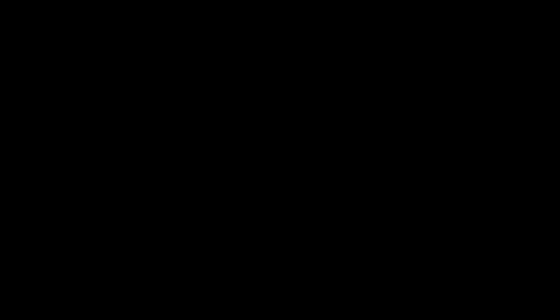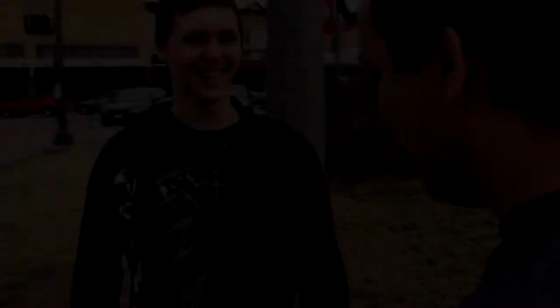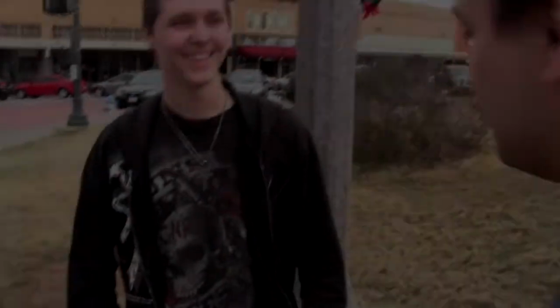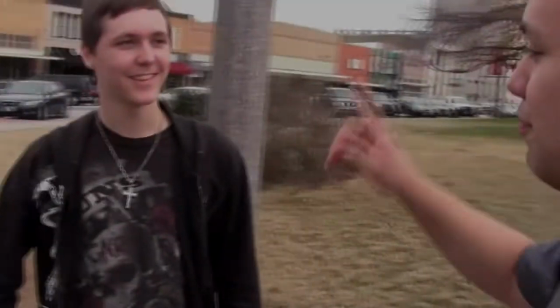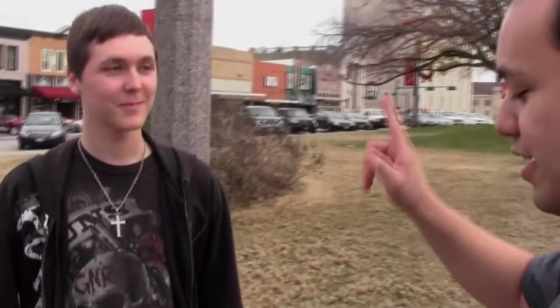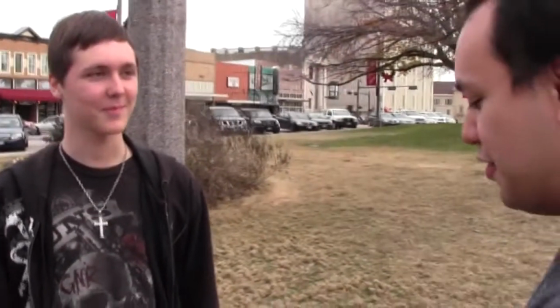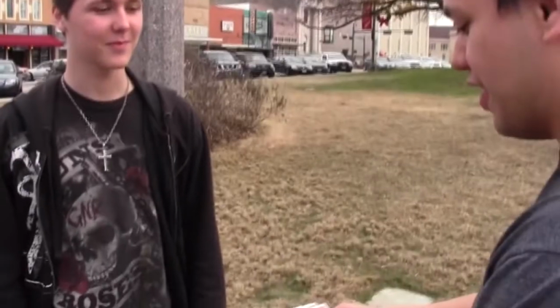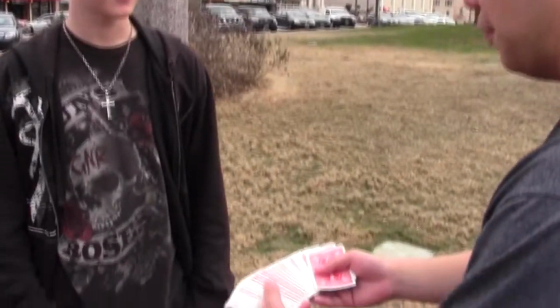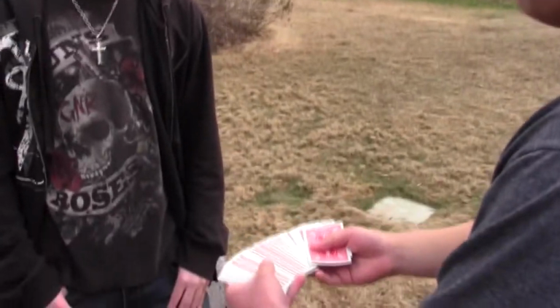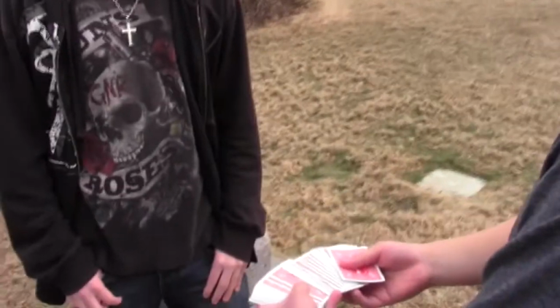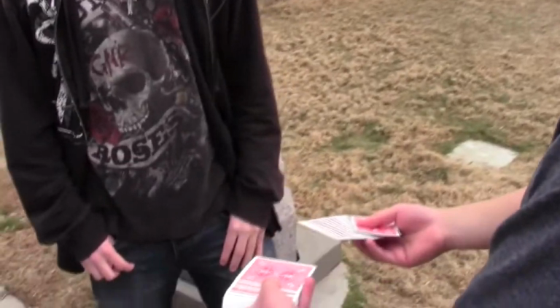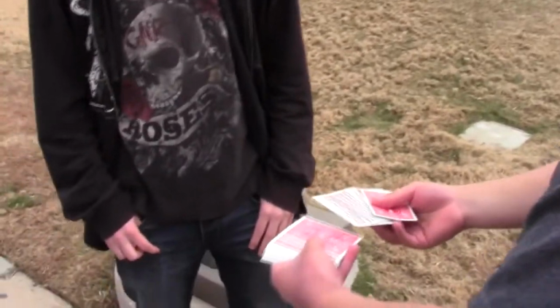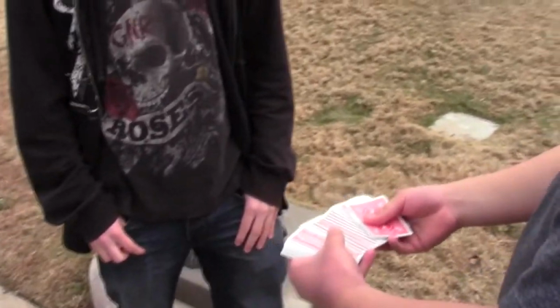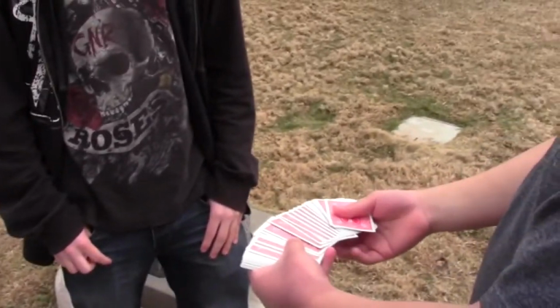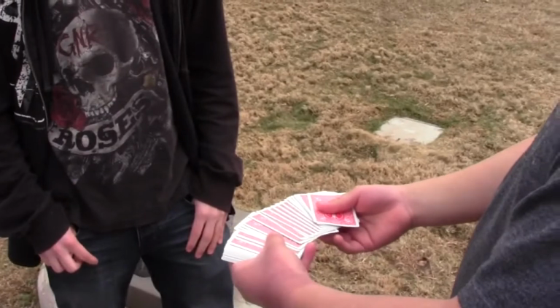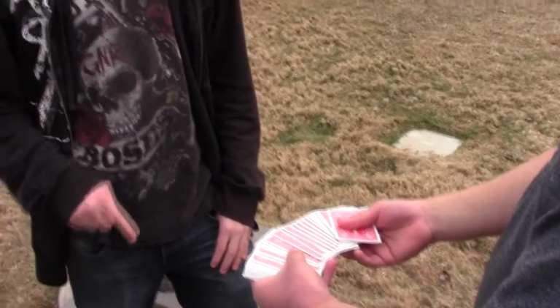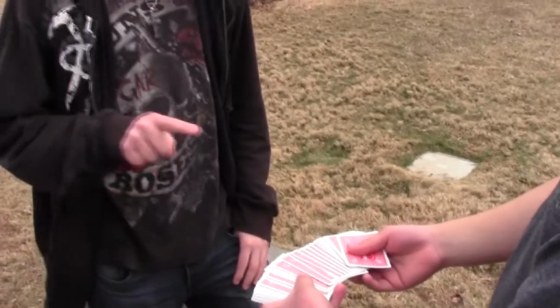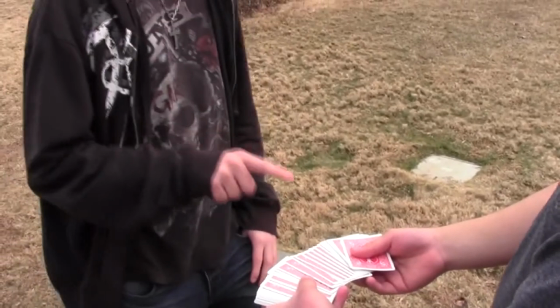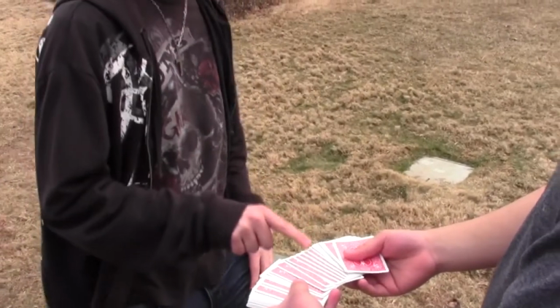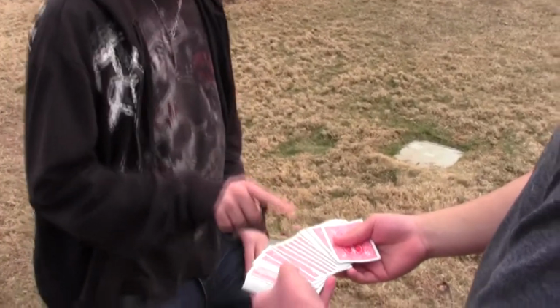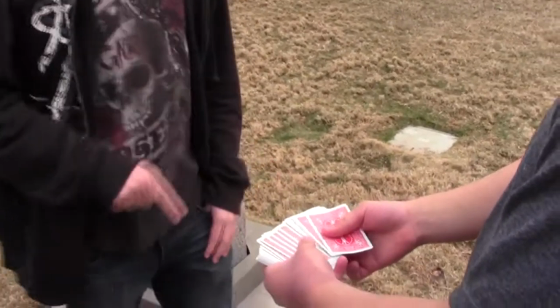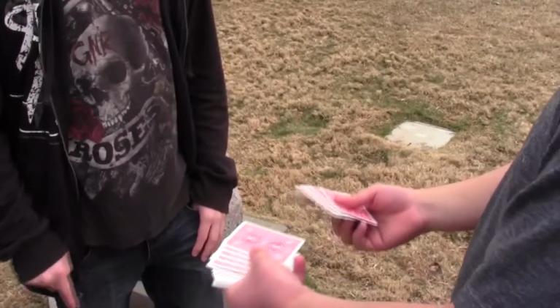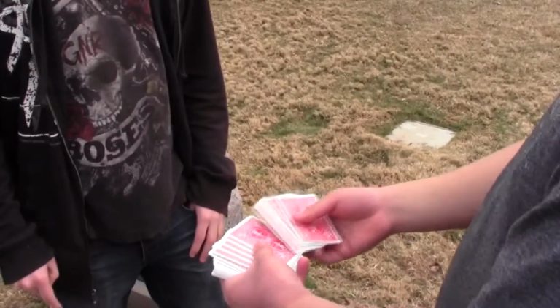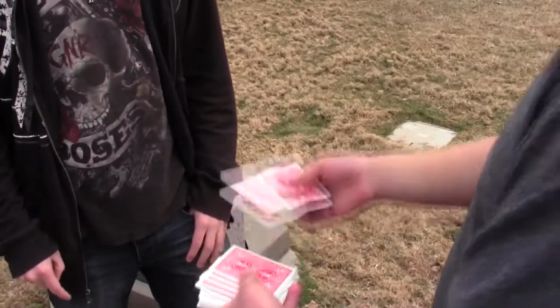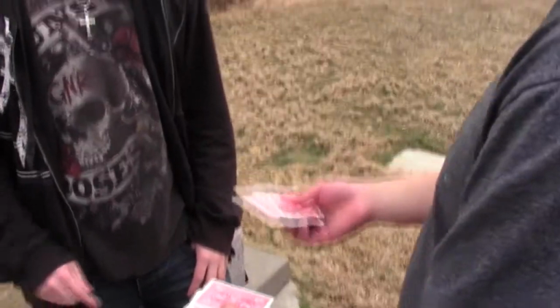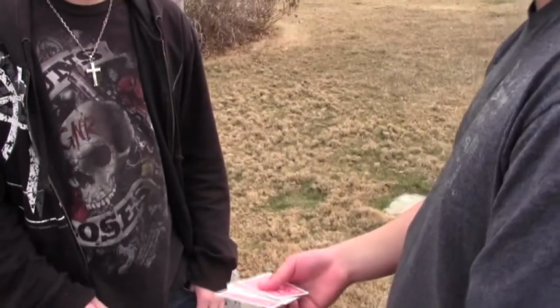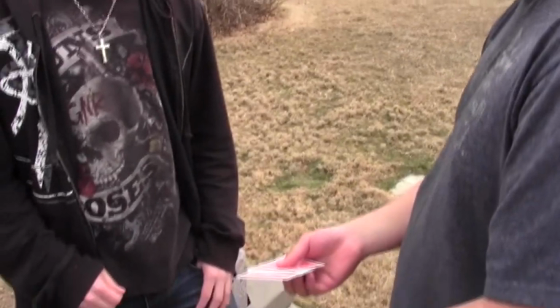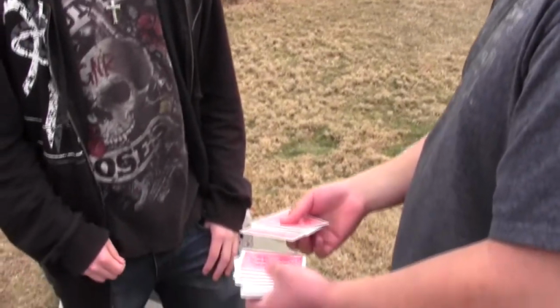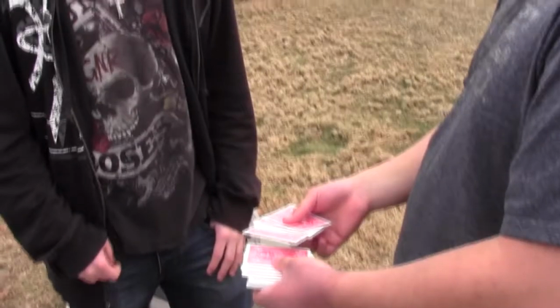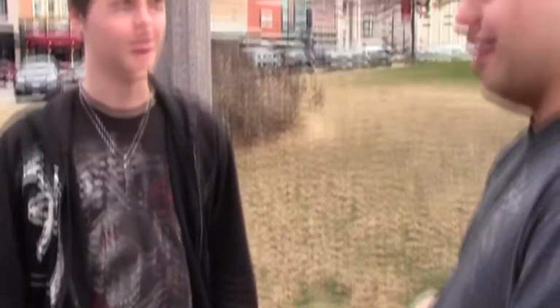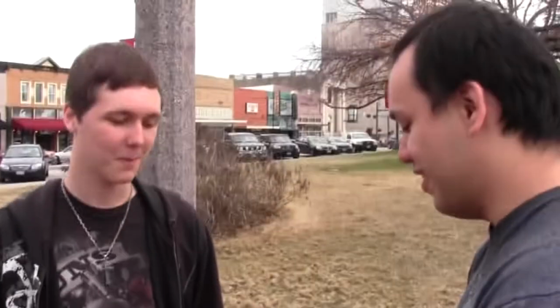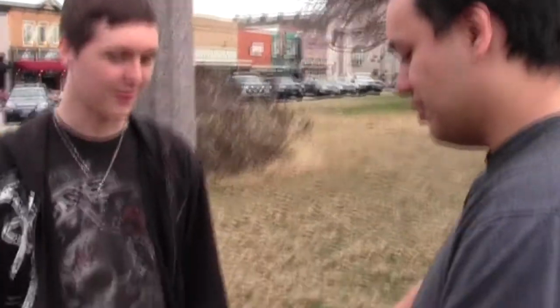Come on, what I want you to do is take your finger and just point to the back of one card. Point to one. Back of one card. That's right. Are you sure? Yeah. Change your mind. I want it.